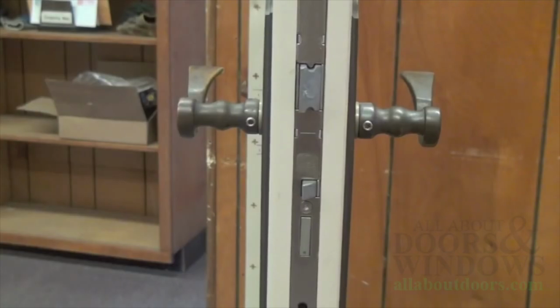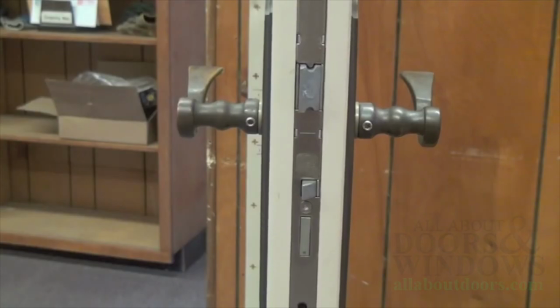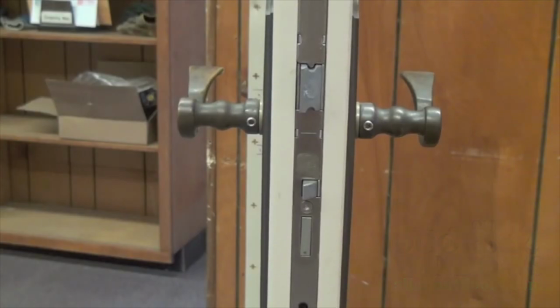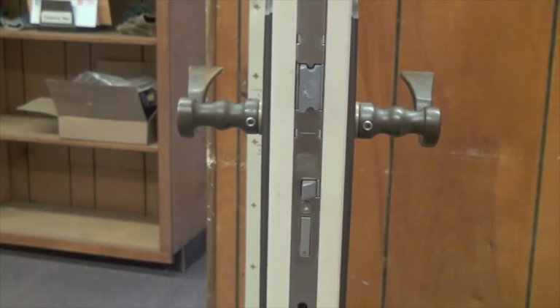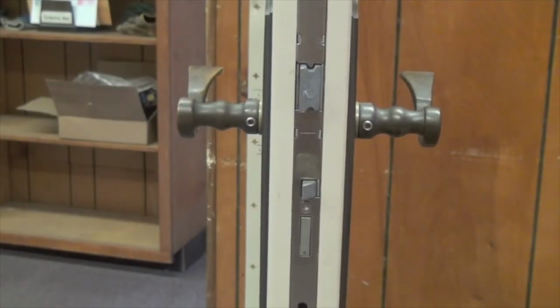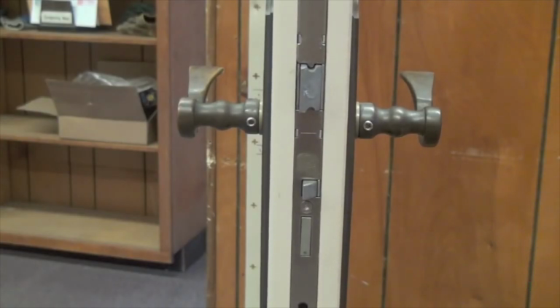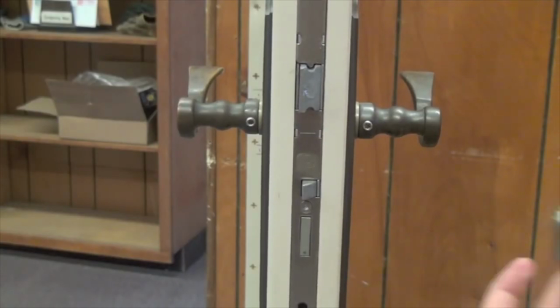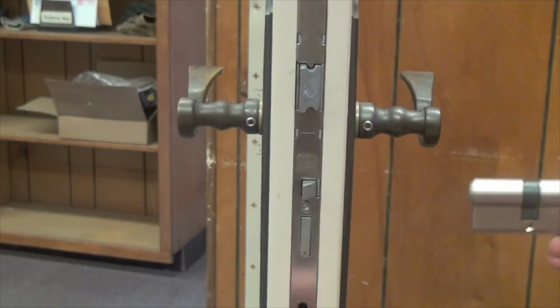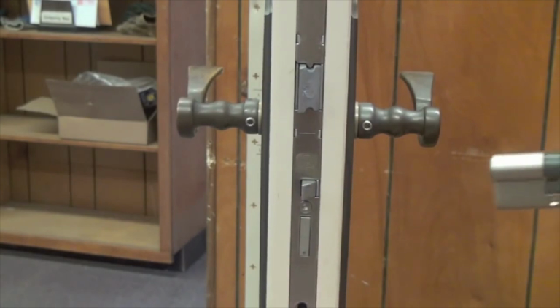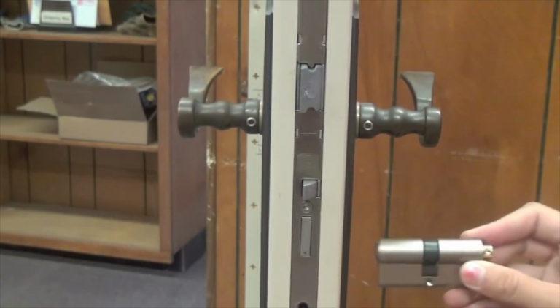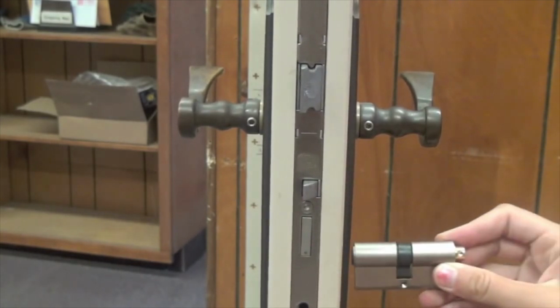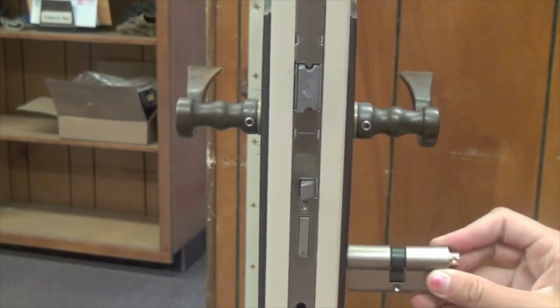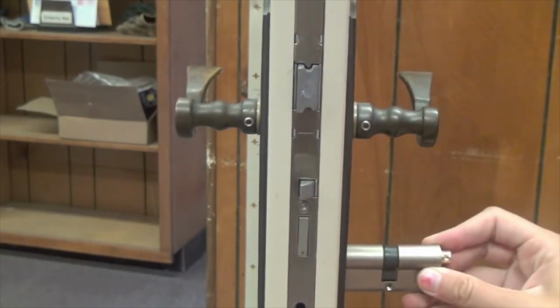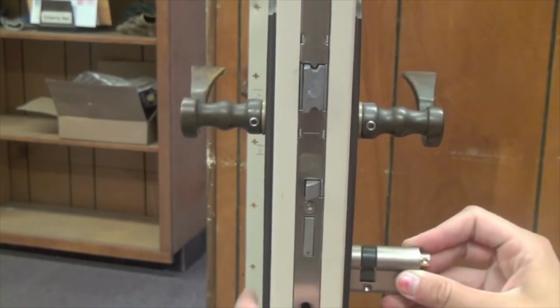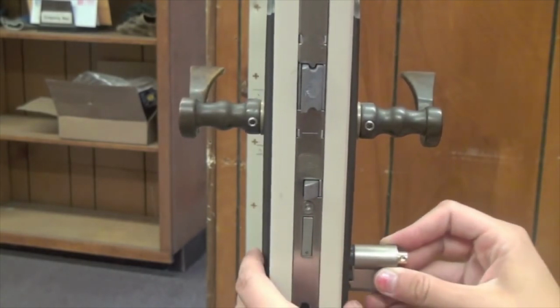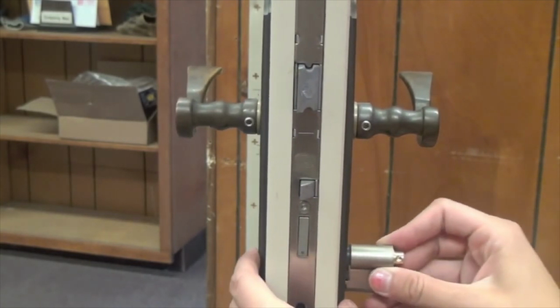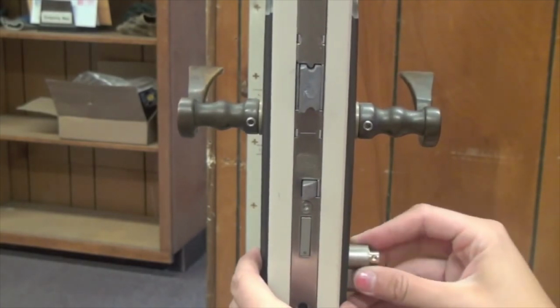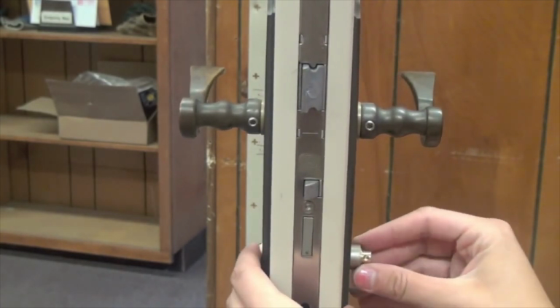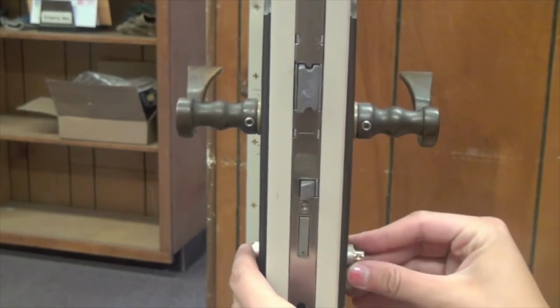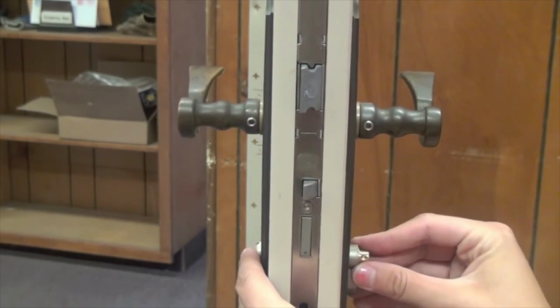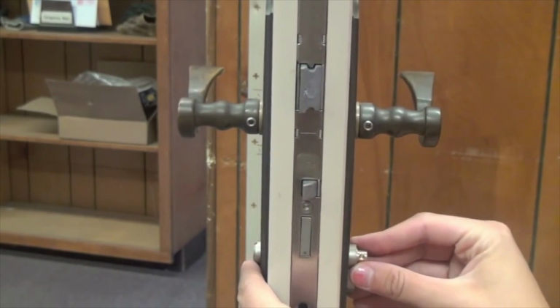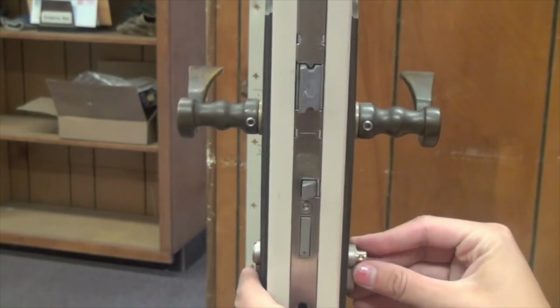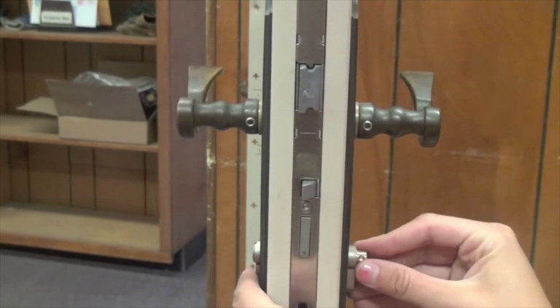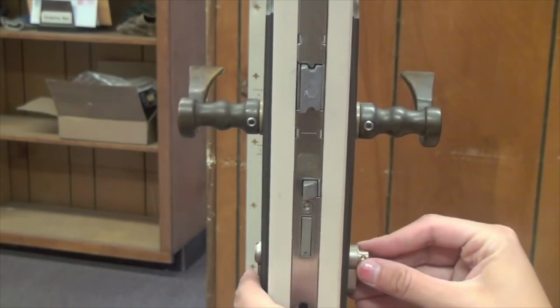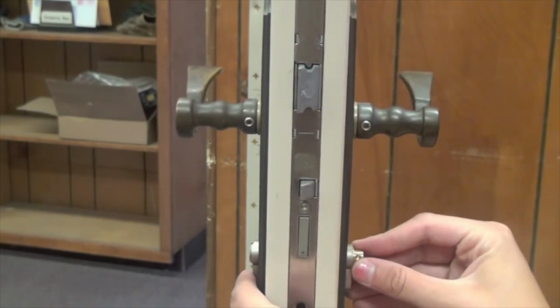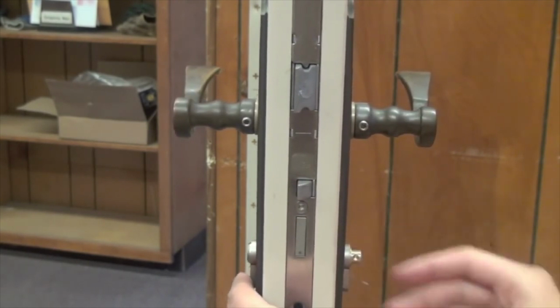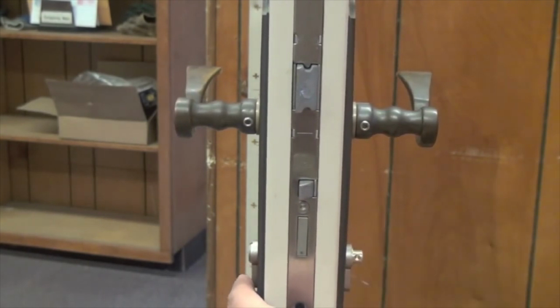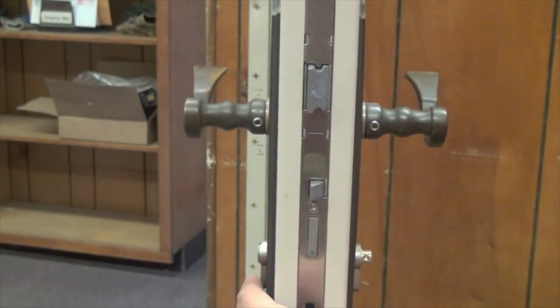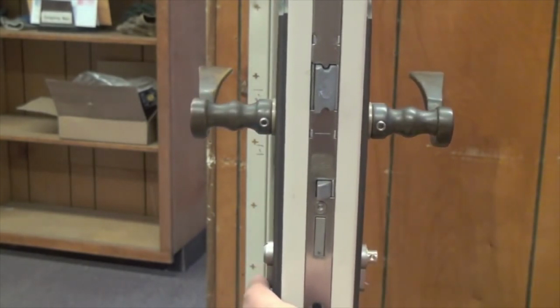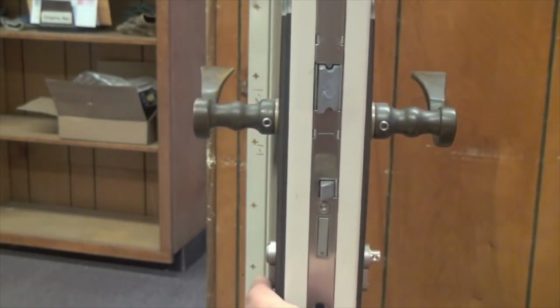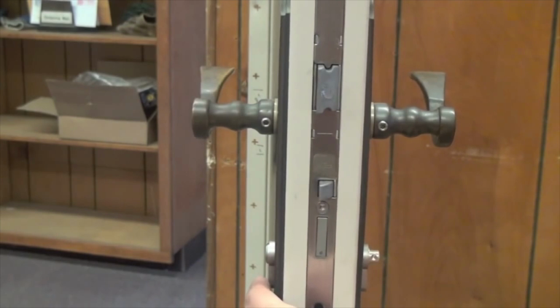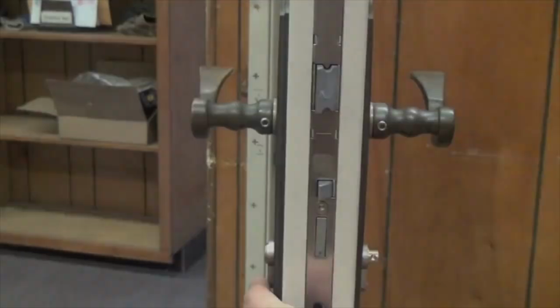The cylinder is now ready to be installed. Stick the cylinder in through the cylinder hole on the door, making sure that the keyed side is on the outside of the door. Also make sure the cylinder is centered in the door.